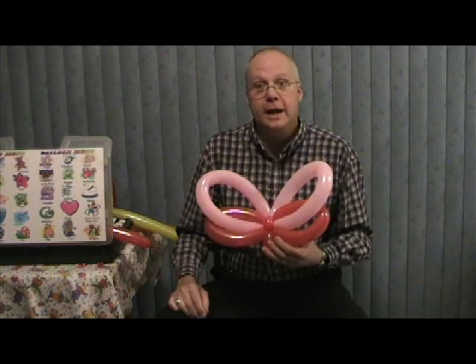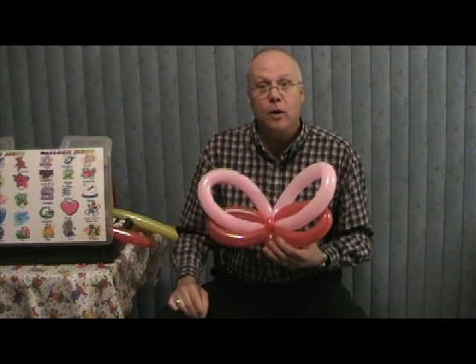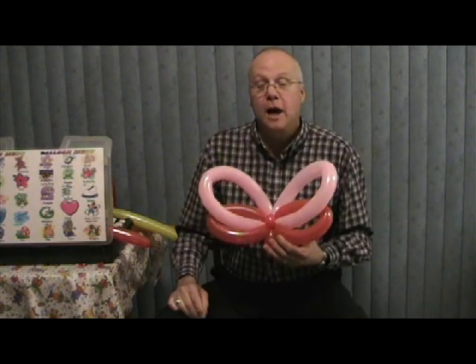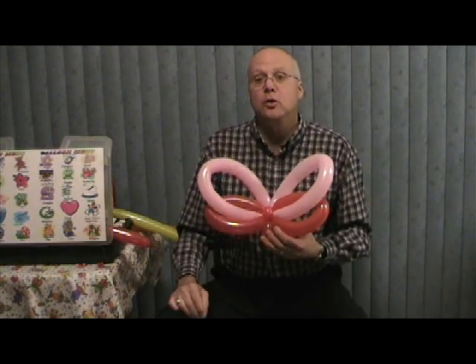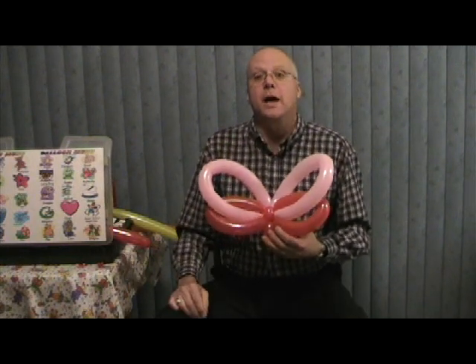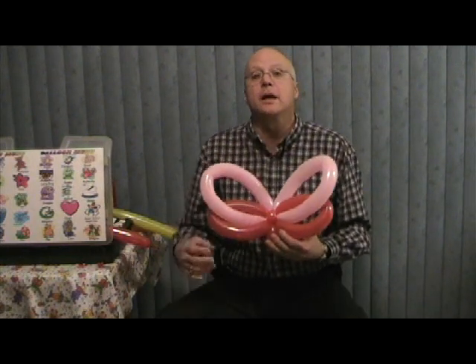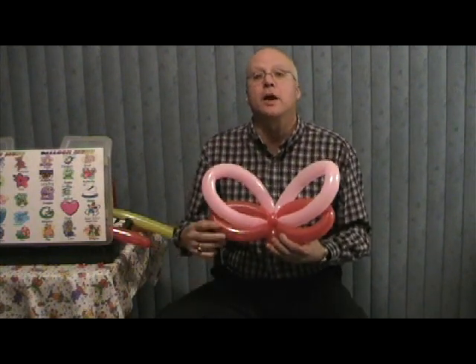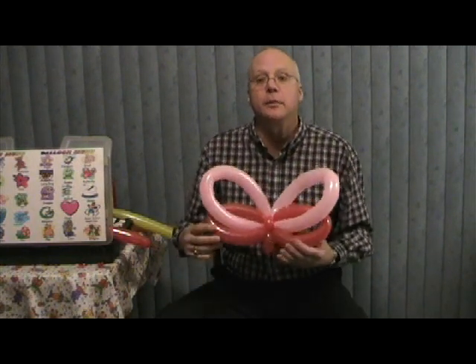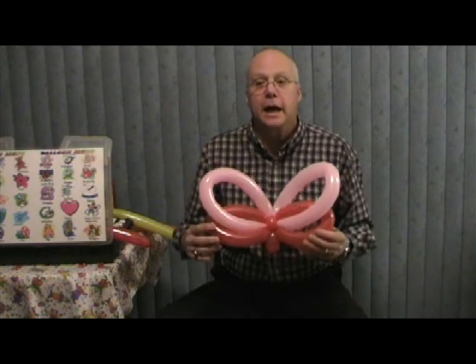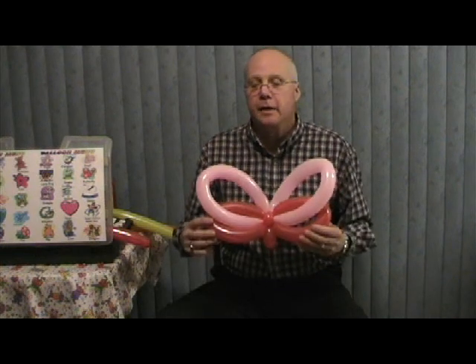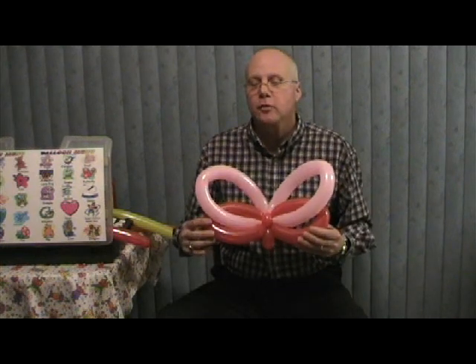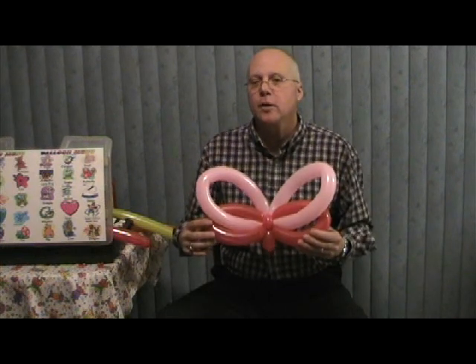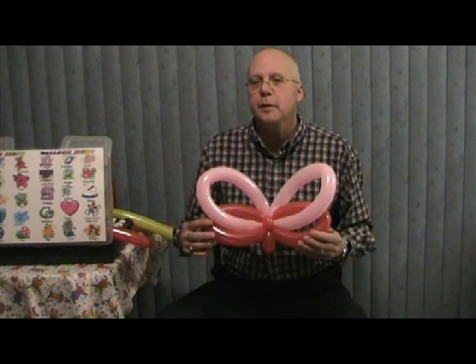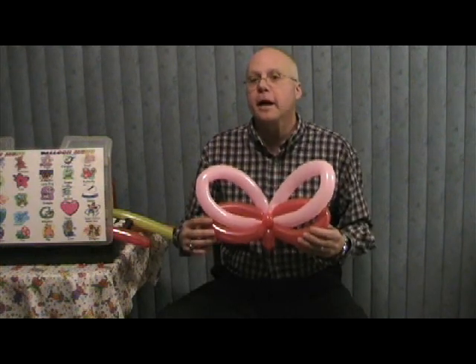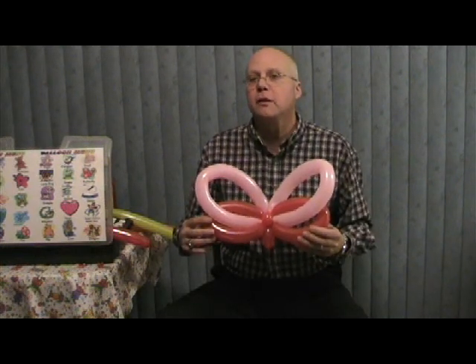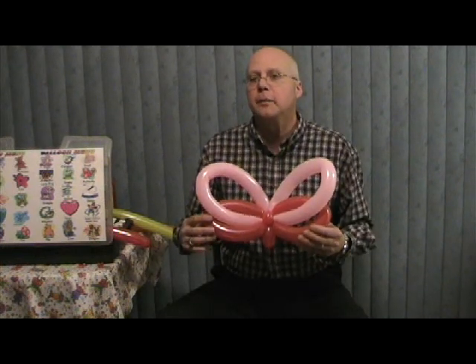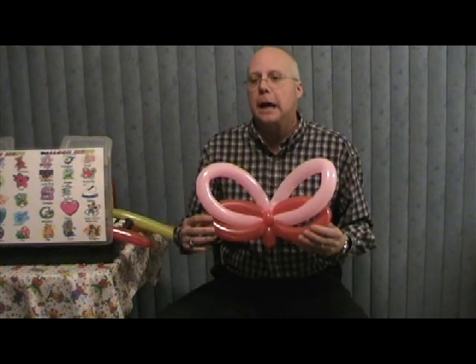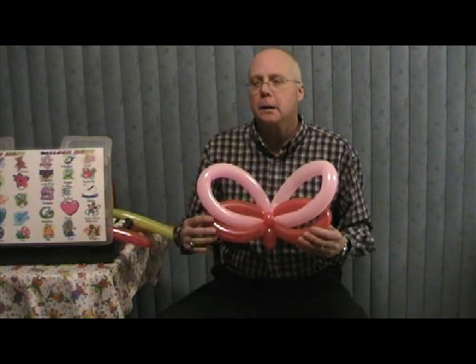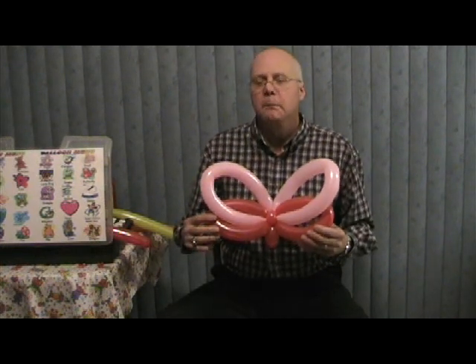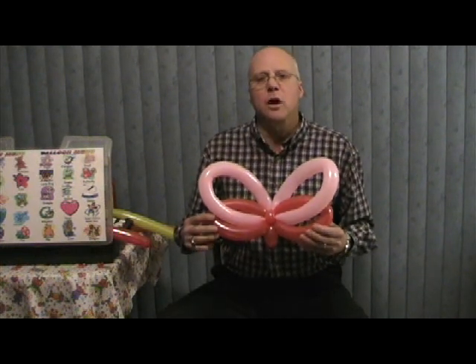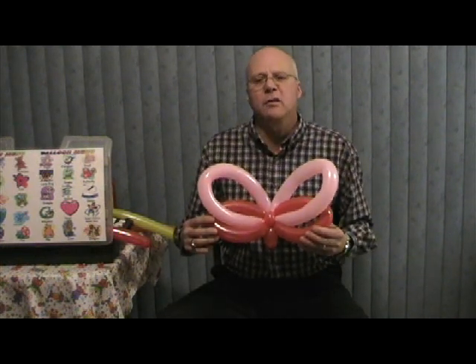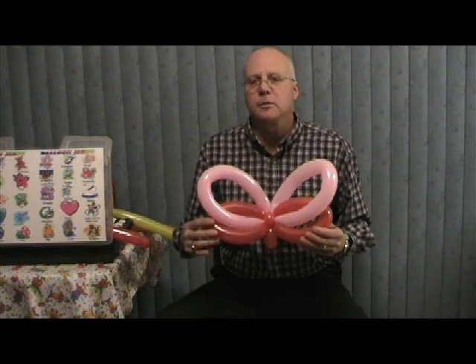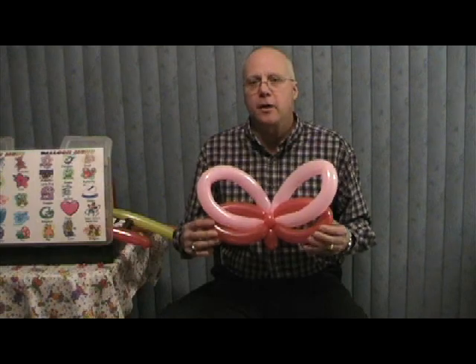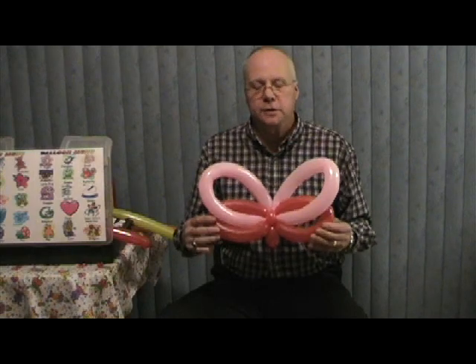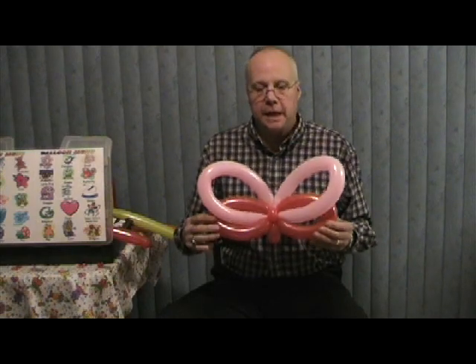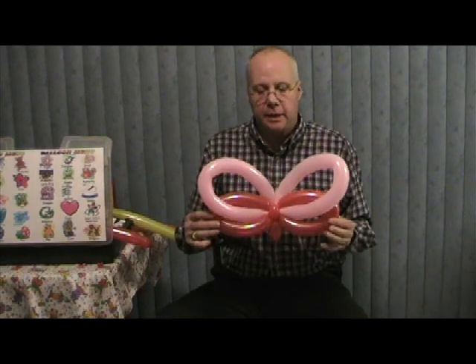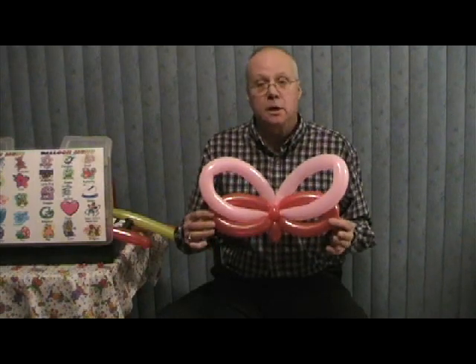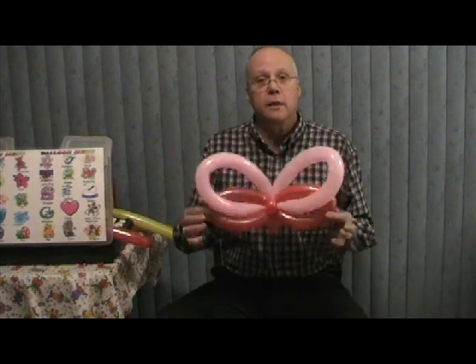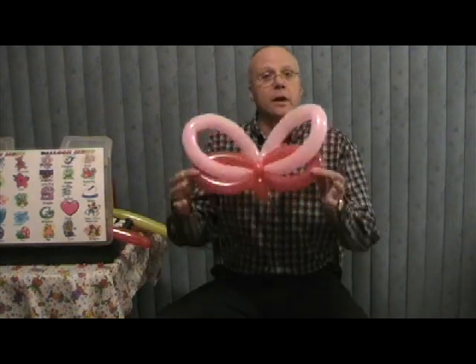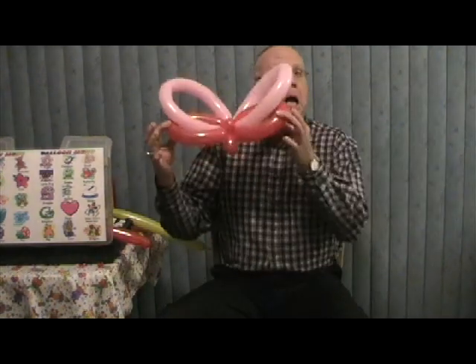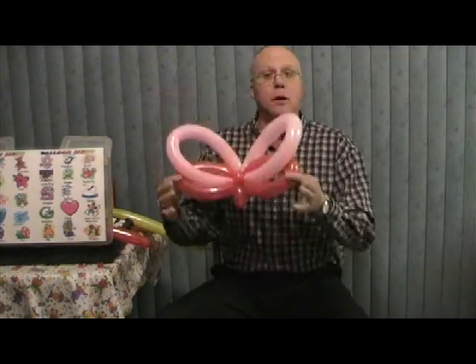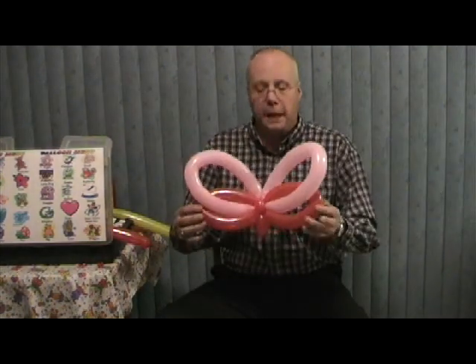Right now I'm going to show you how to make a flutter by. That's right, you heard me right — a flutter by. People call them butterflies, but I don't understand that because they flutter by, don't they.